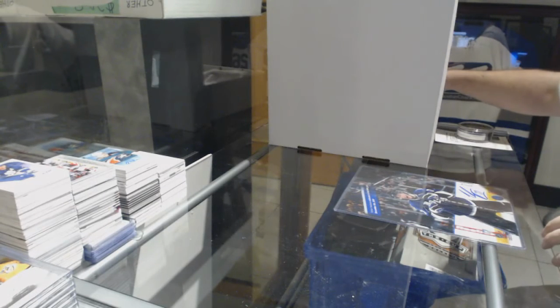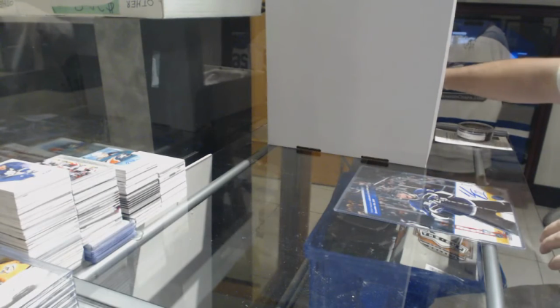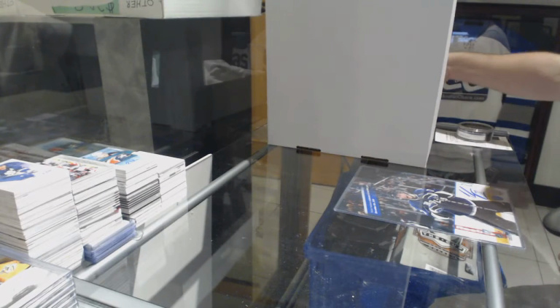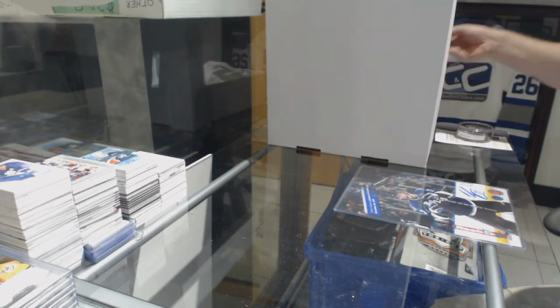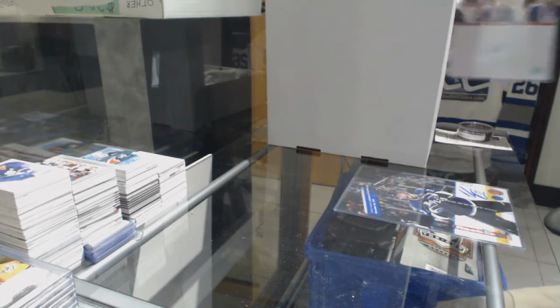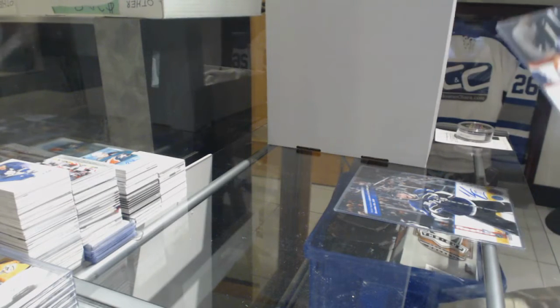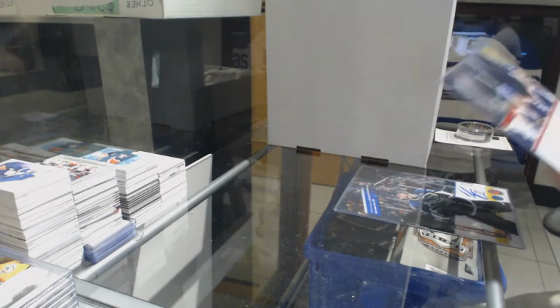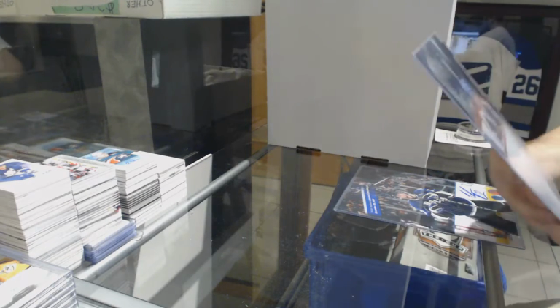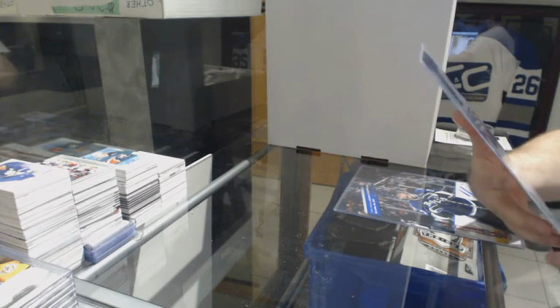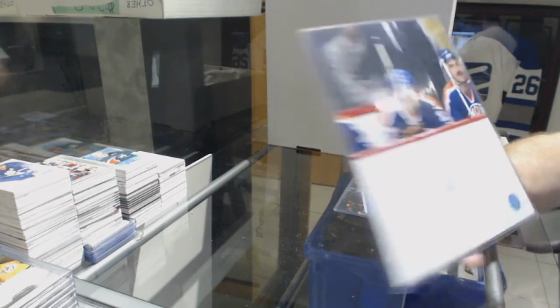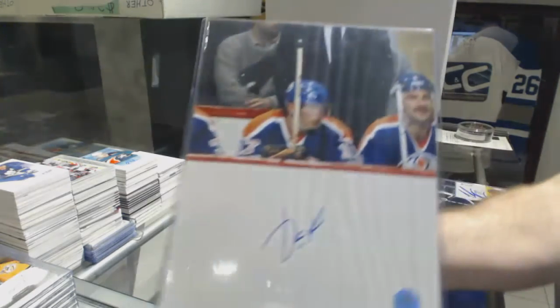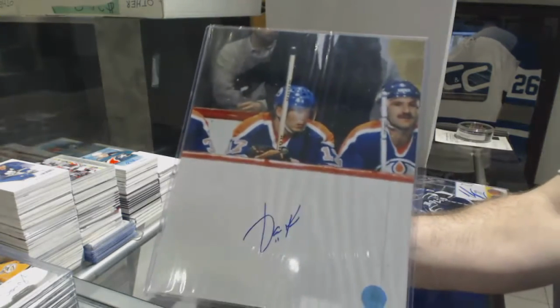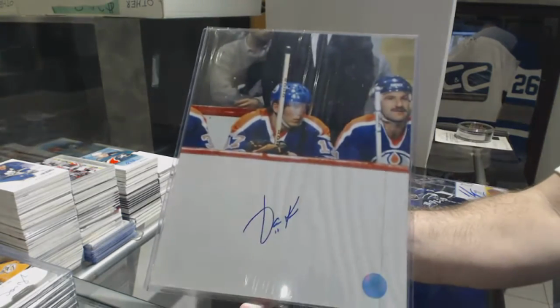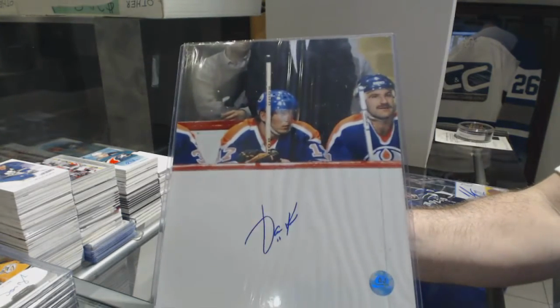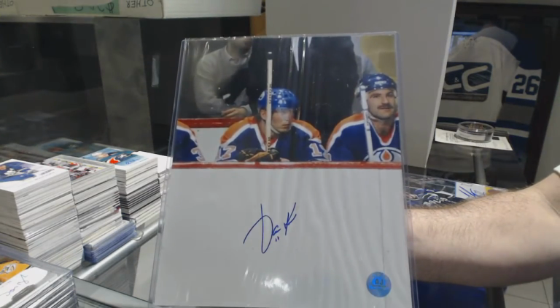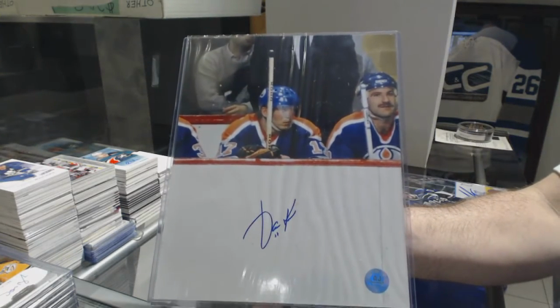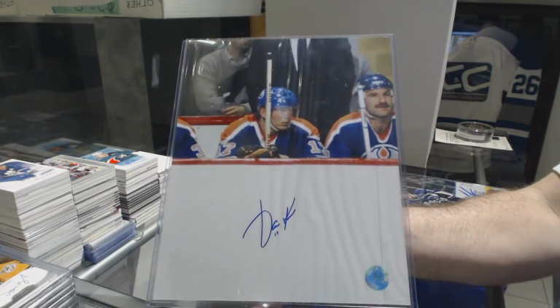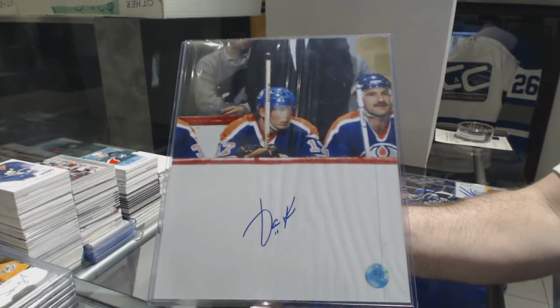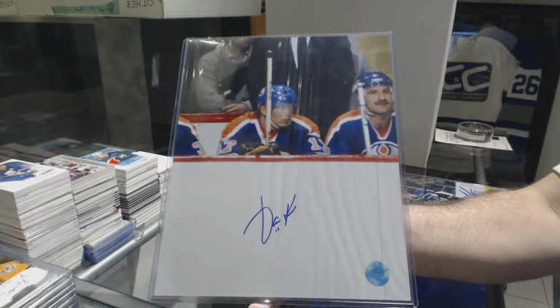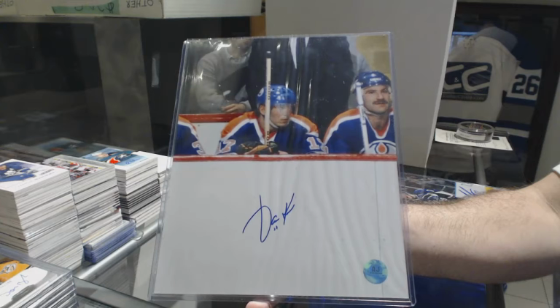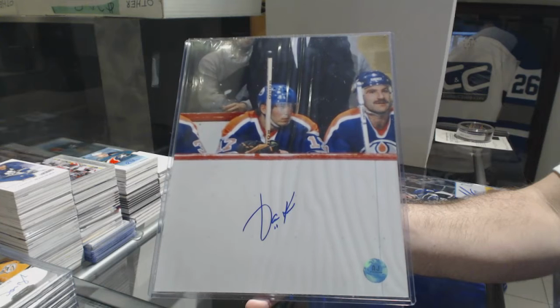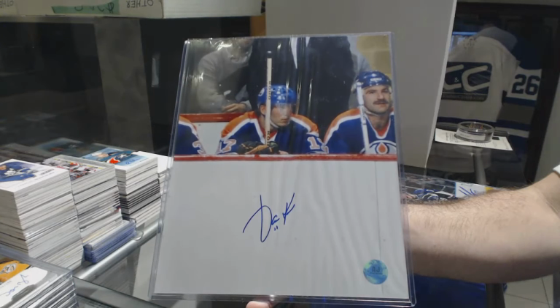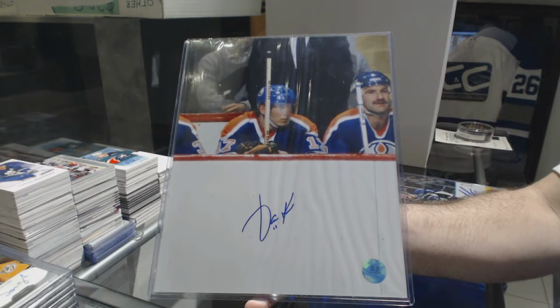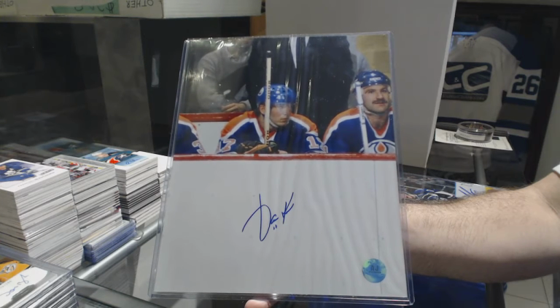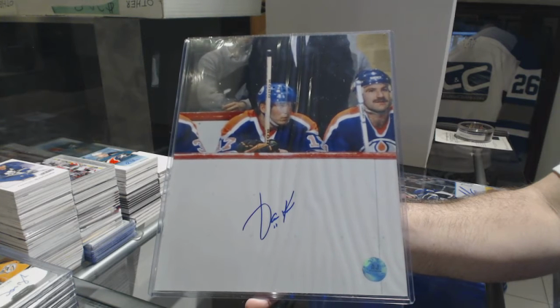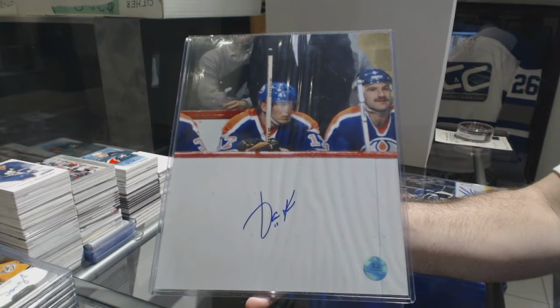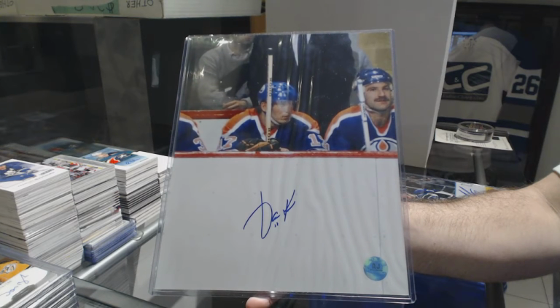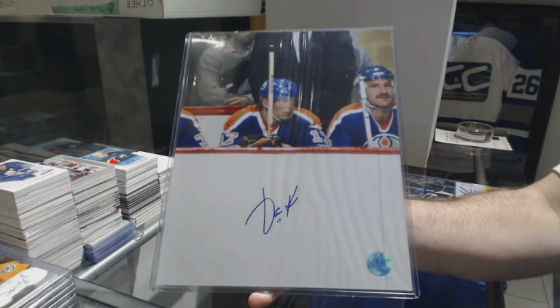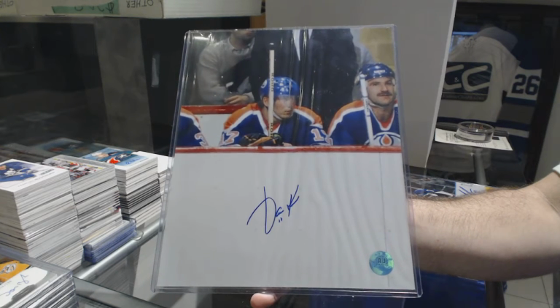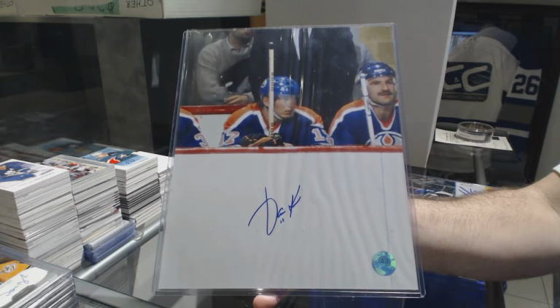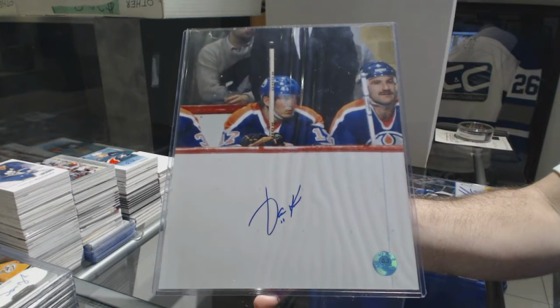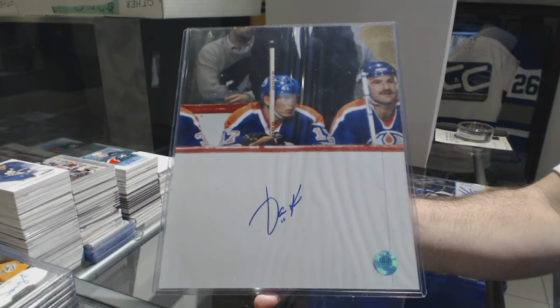For the Oilers, an 8 by 10 autograph of Yari Curry.